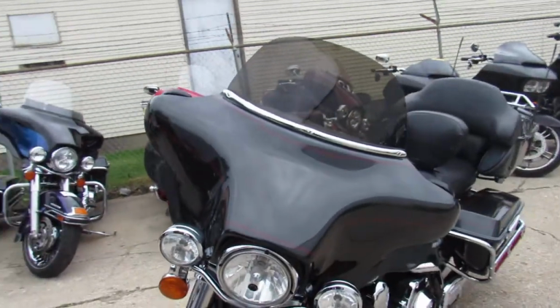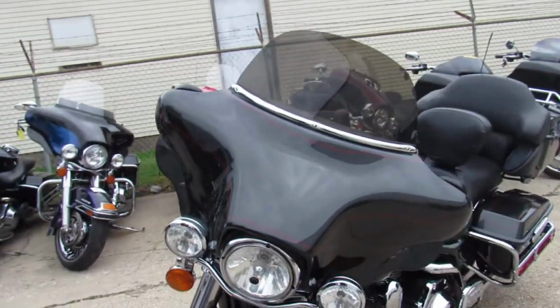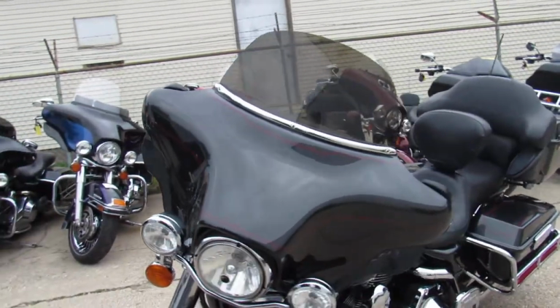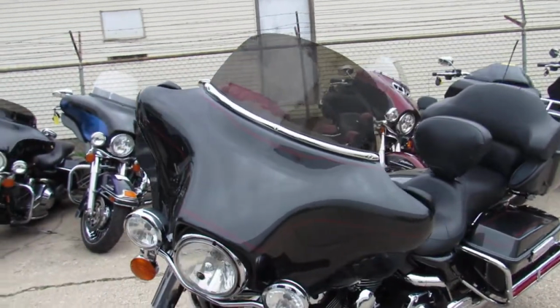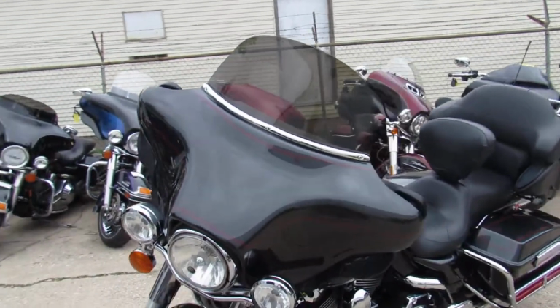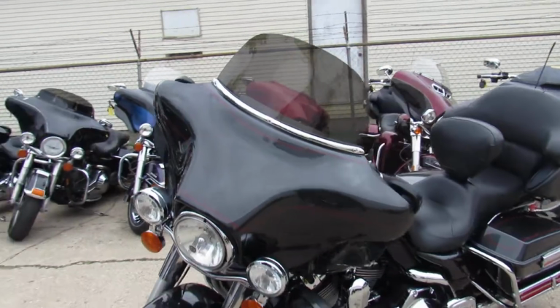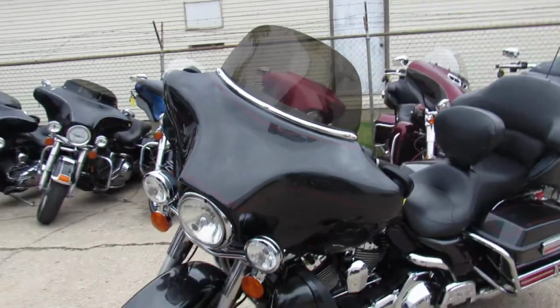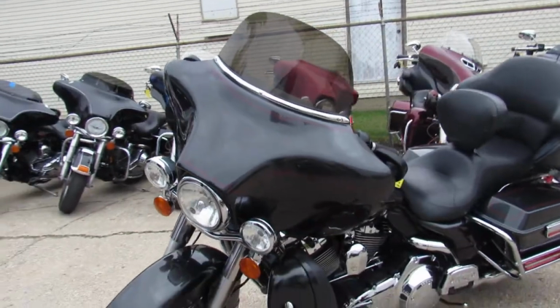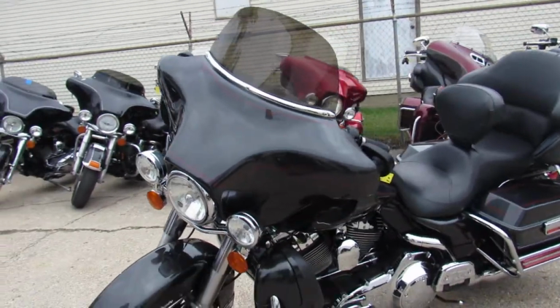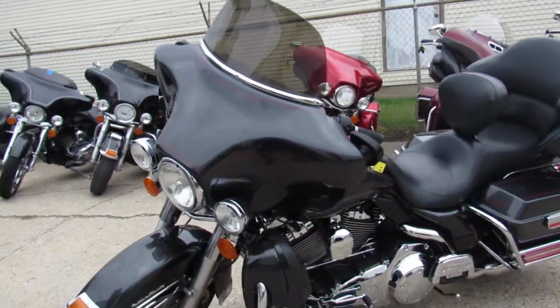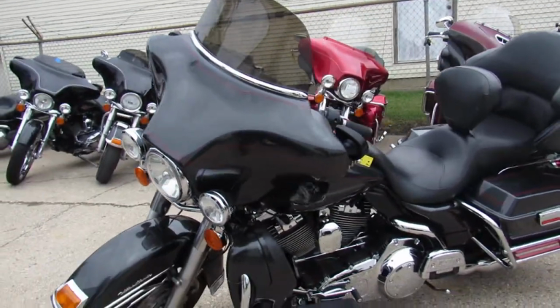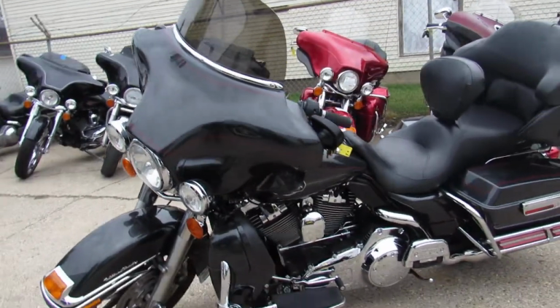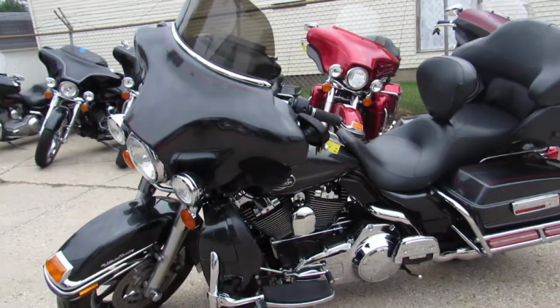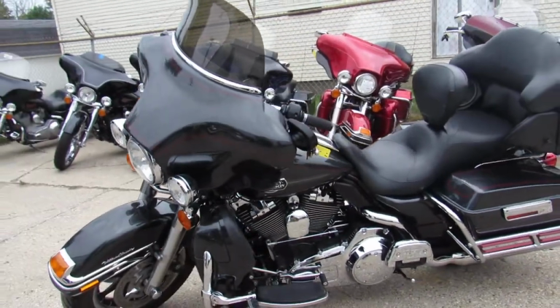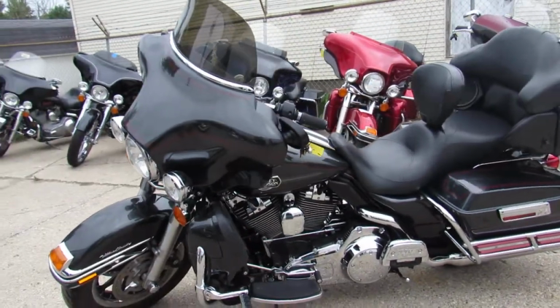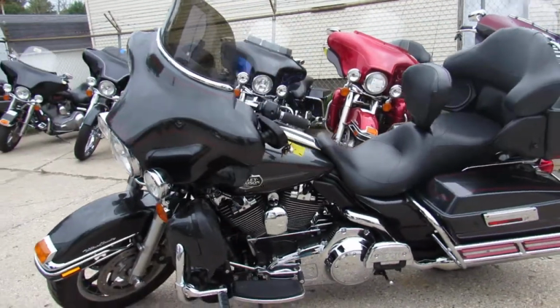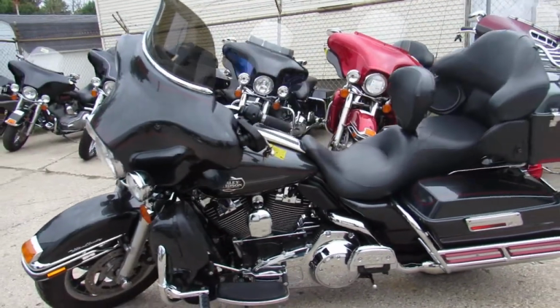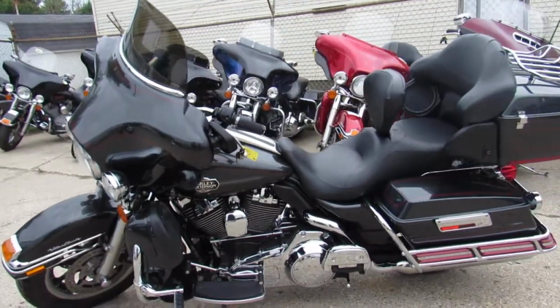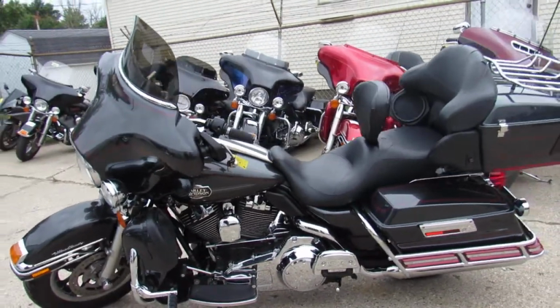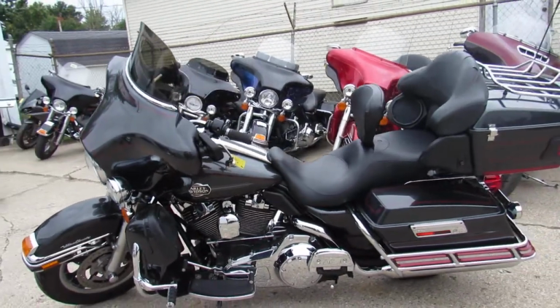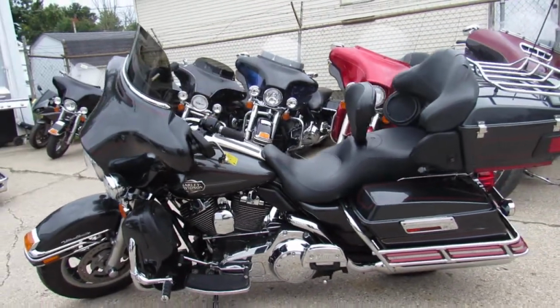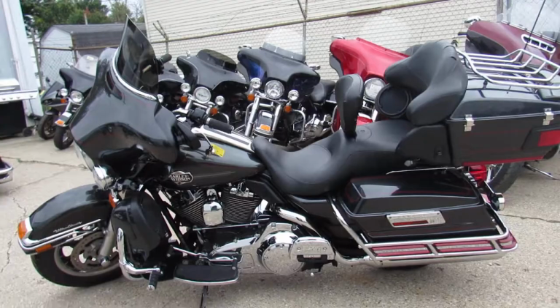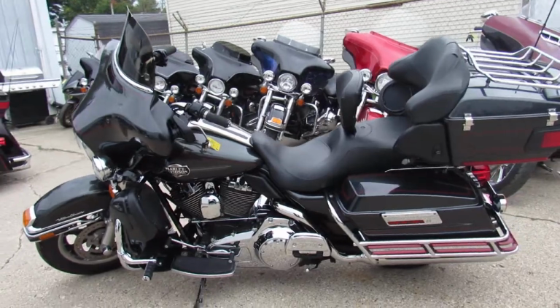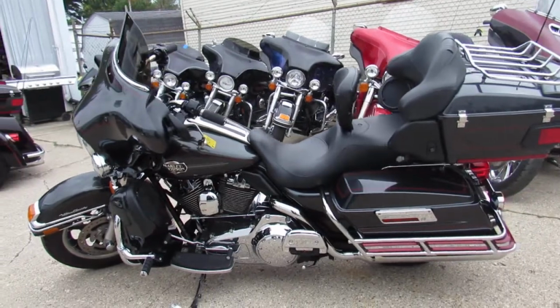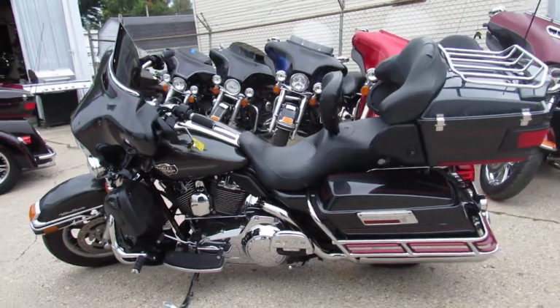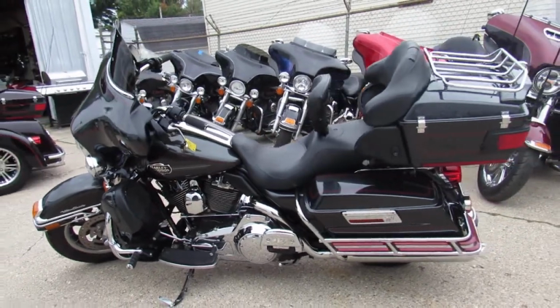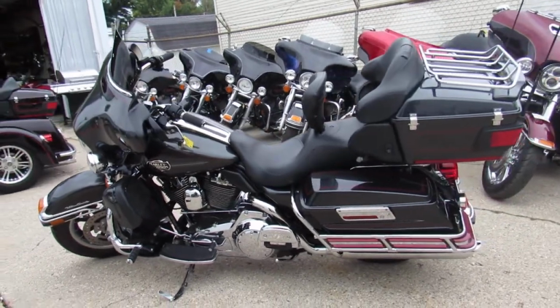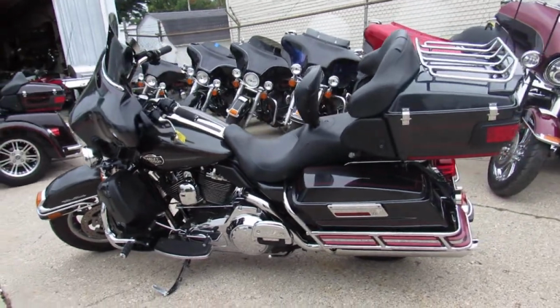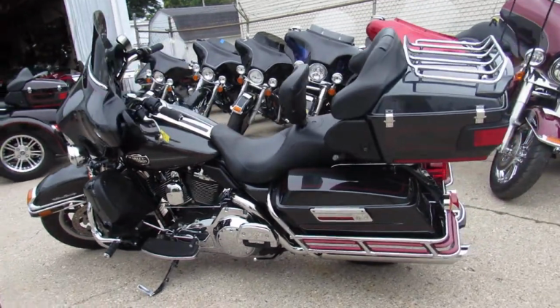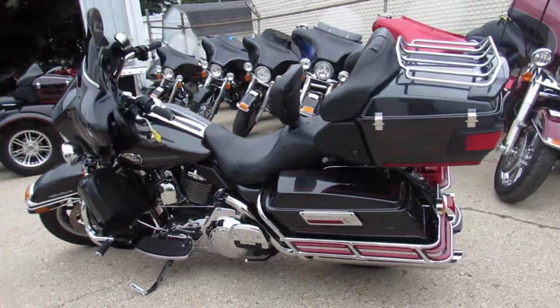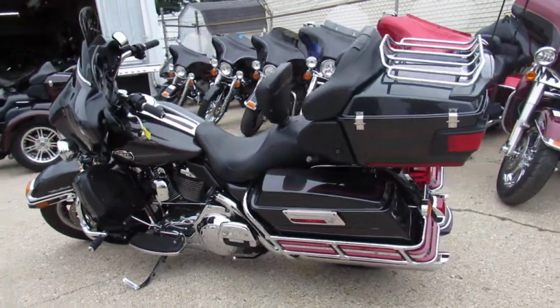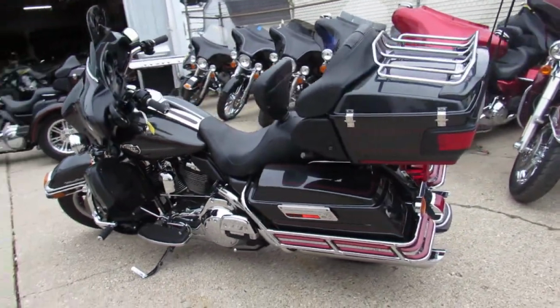Super clean bike. Comes in the gunmetal gray, one of my favorite colors. Tons of chrome, shines like new guys. You can crank up the tunes and hit the open road on this one.